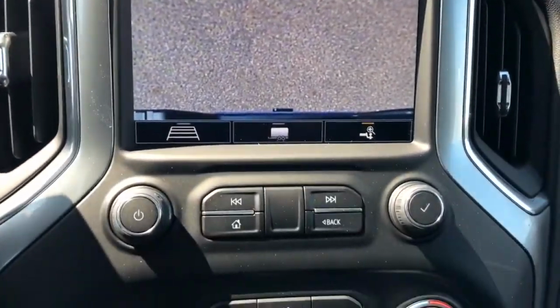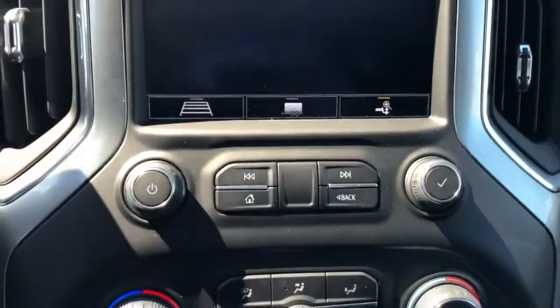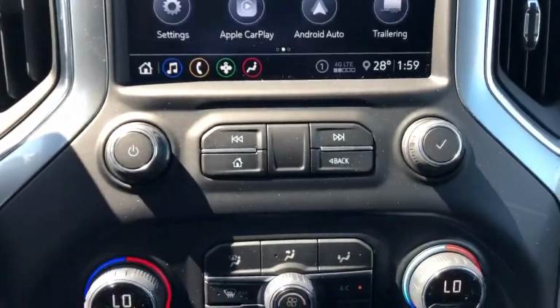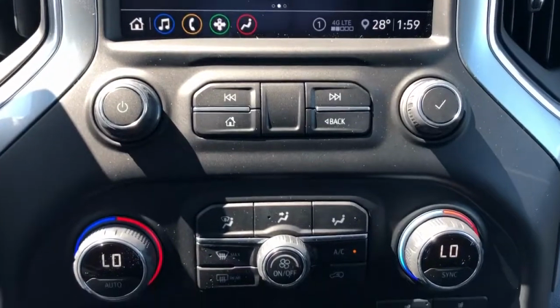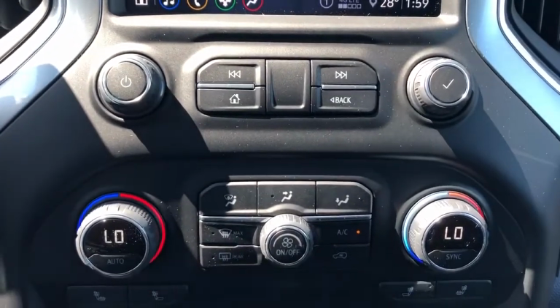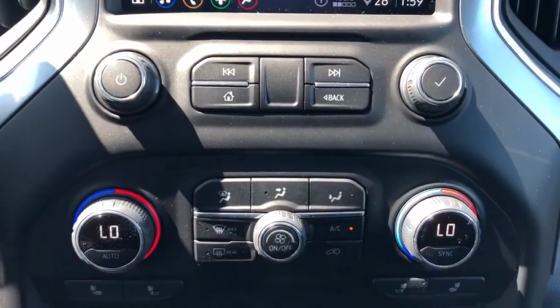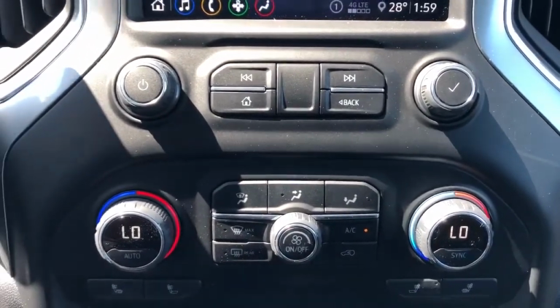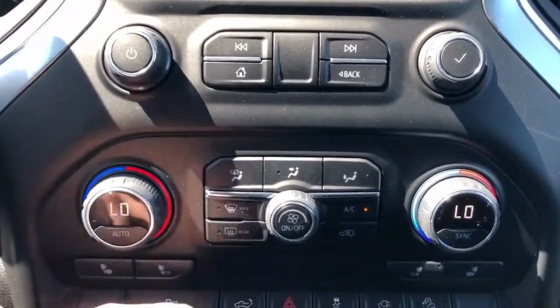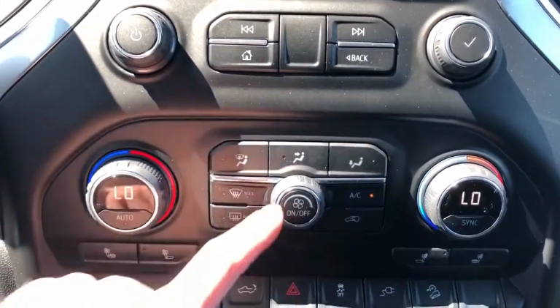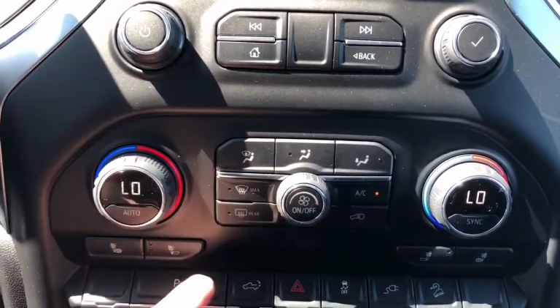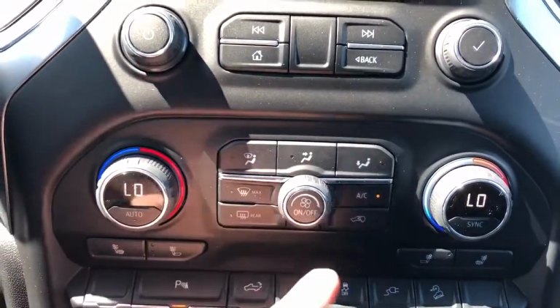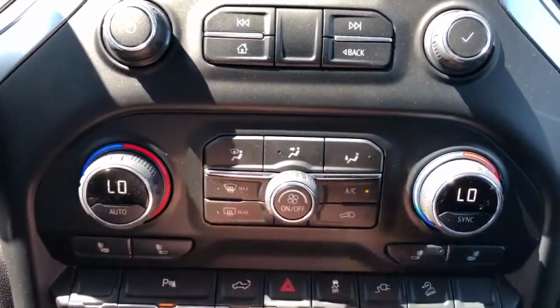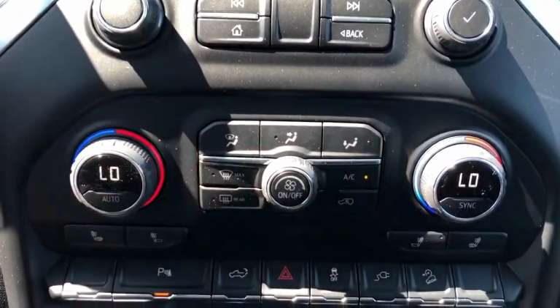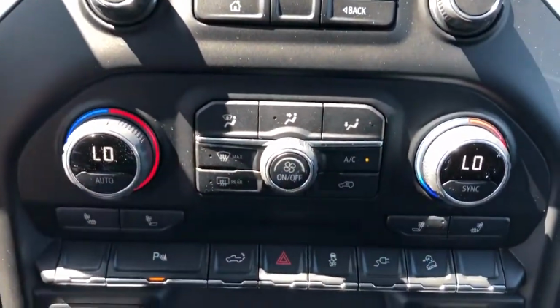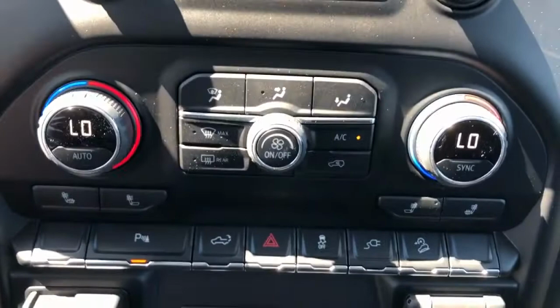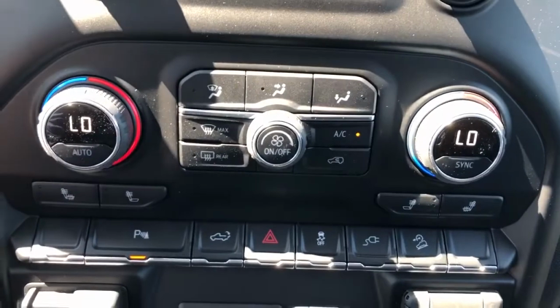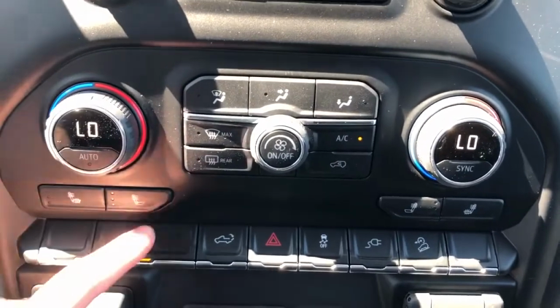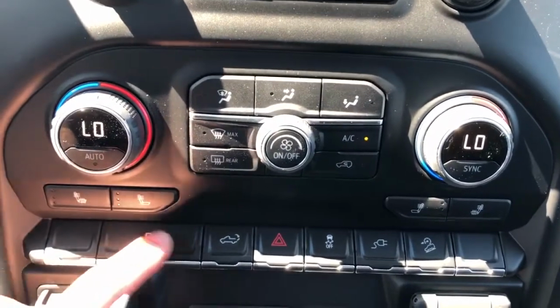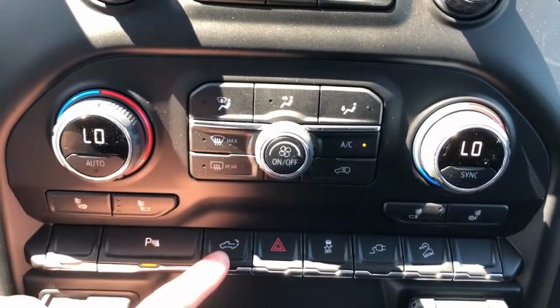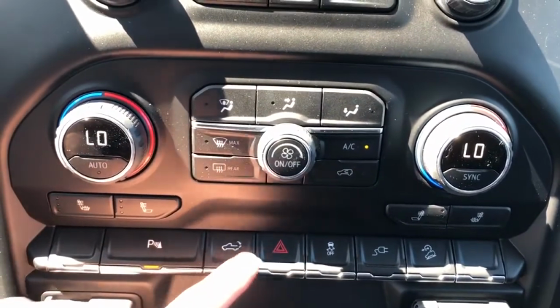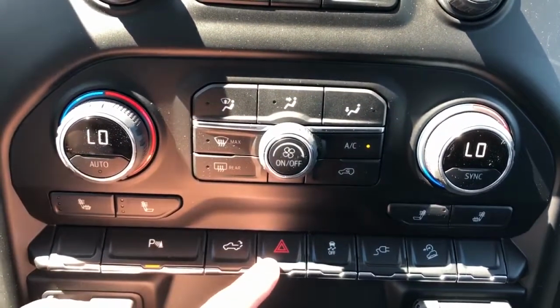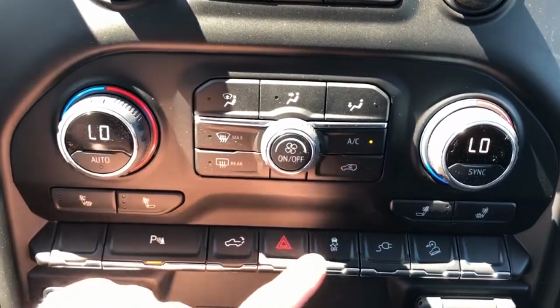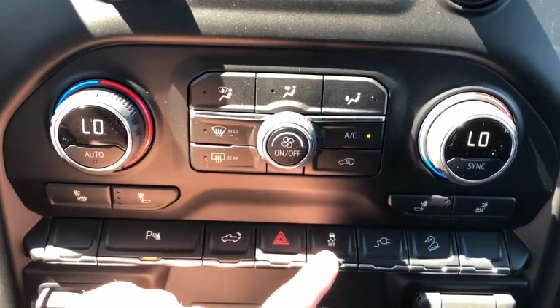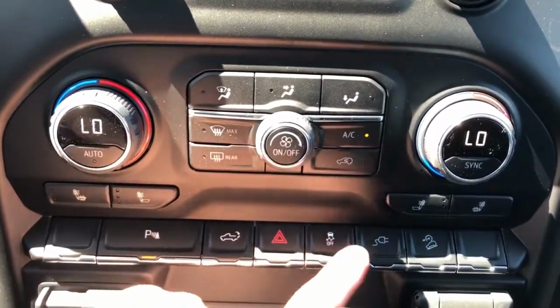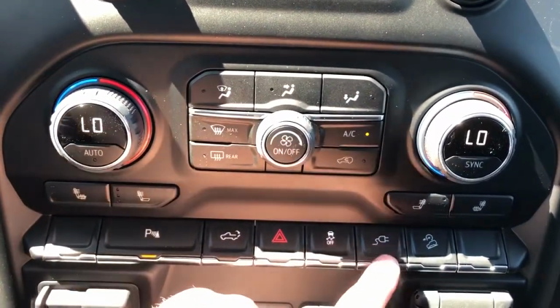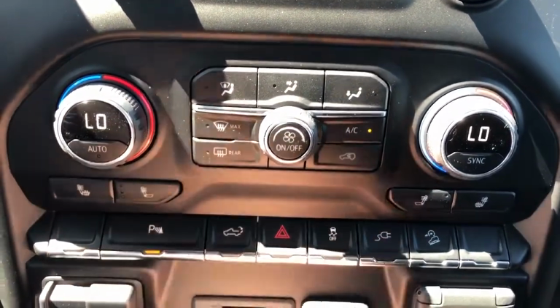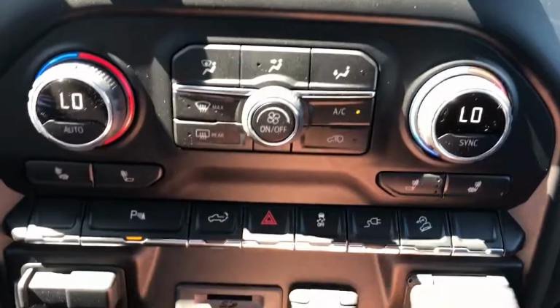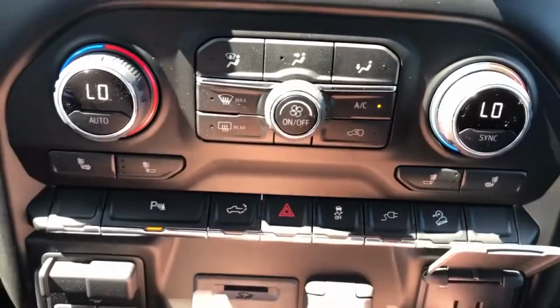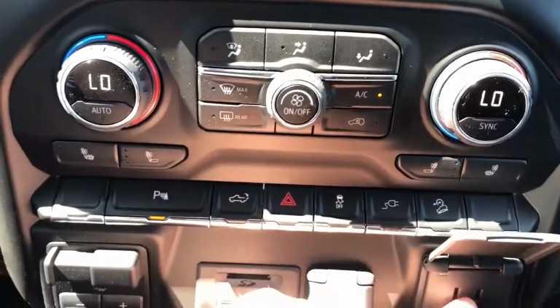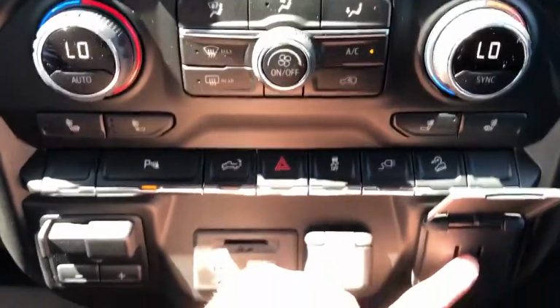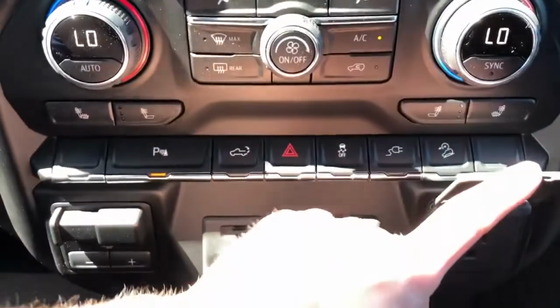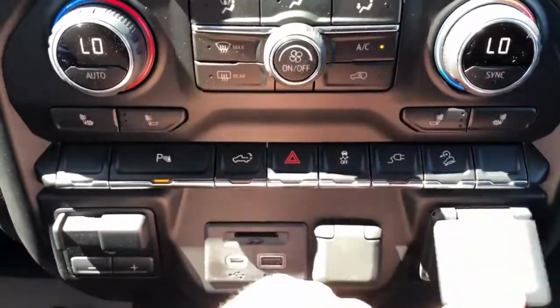Below we have our radio controls, dual zone climate control, as well as our heated seats, park assist, tailgate release, hazards, as well as our traction control. On and off for the three-pronged power outlet just underneath.